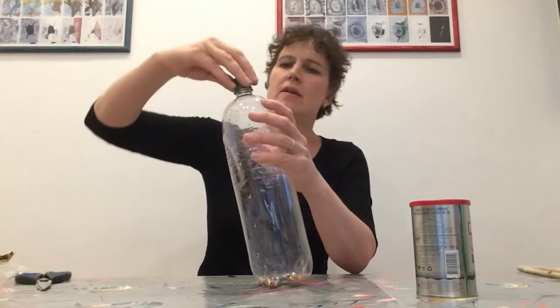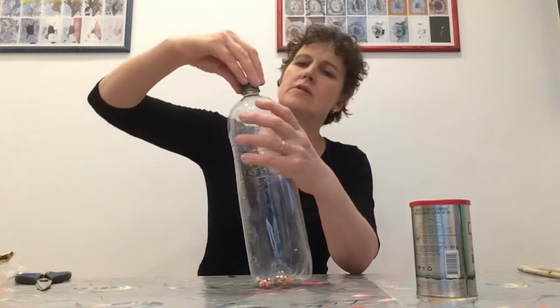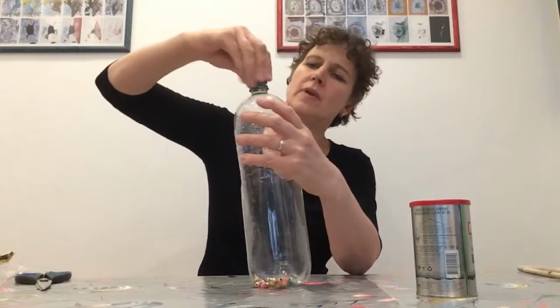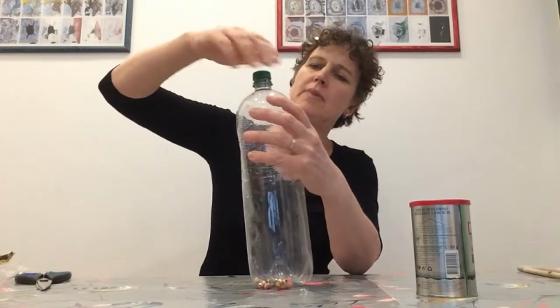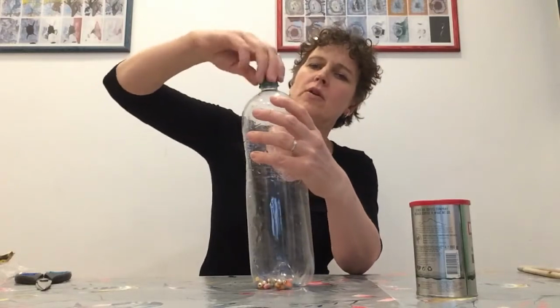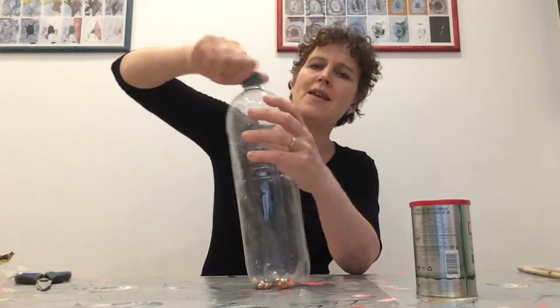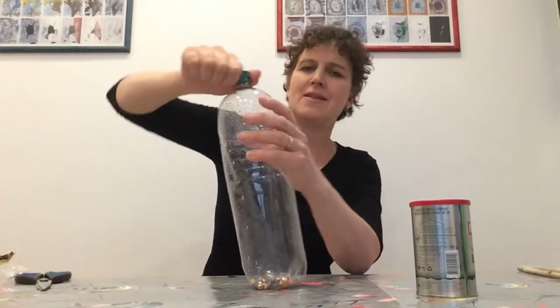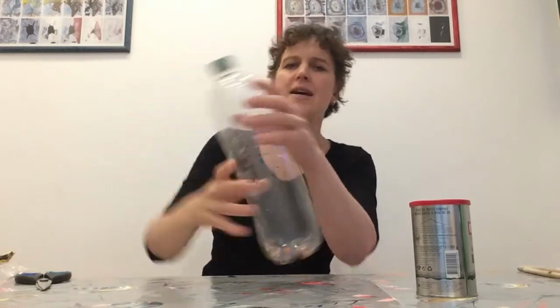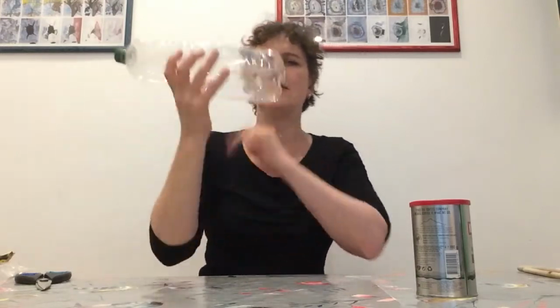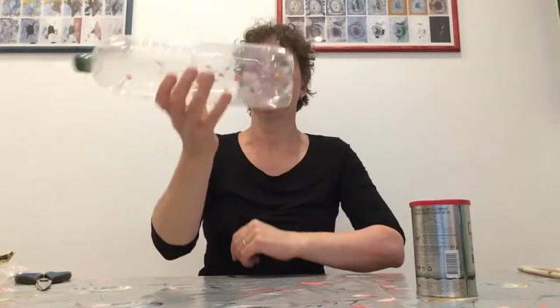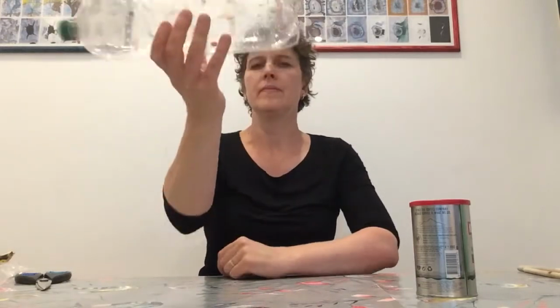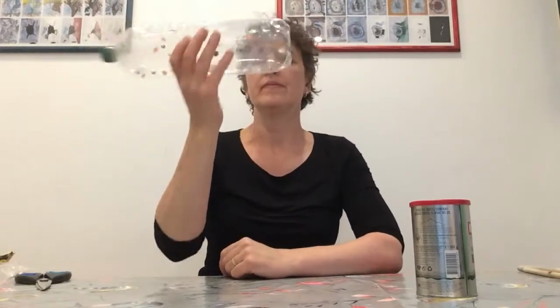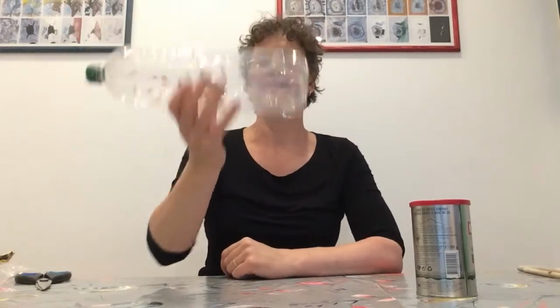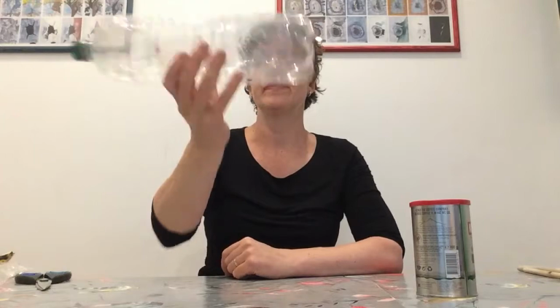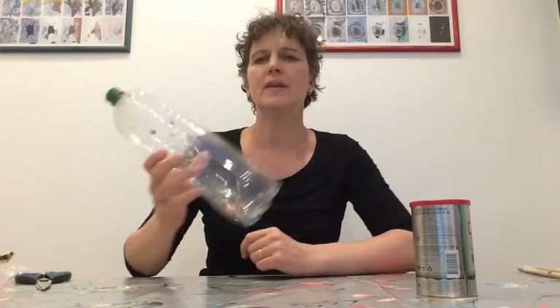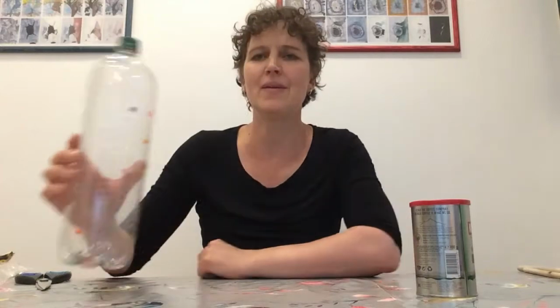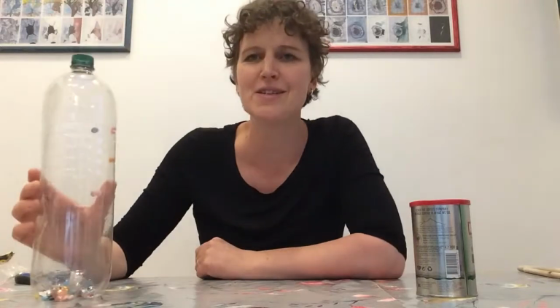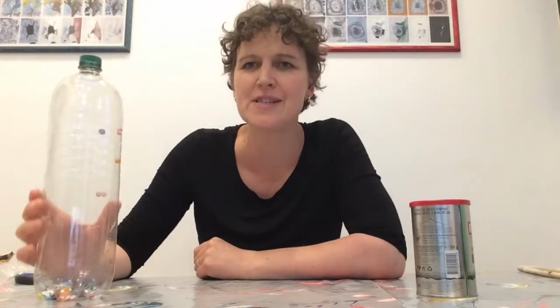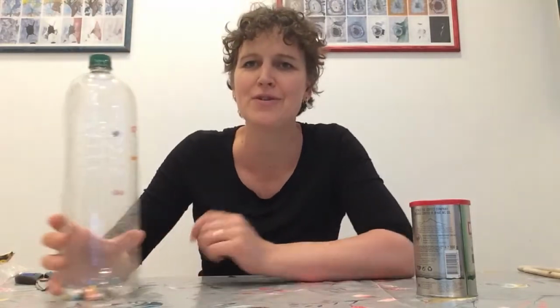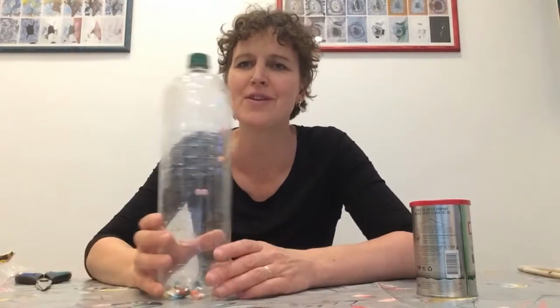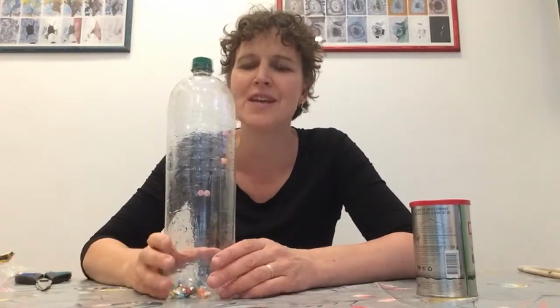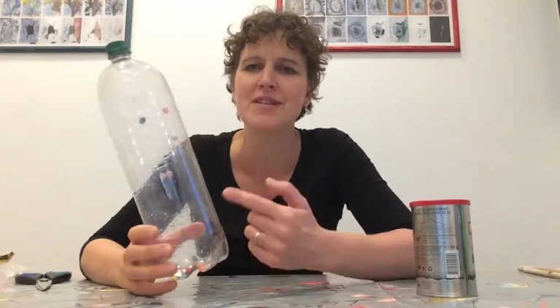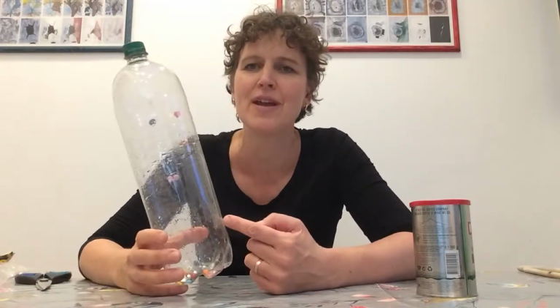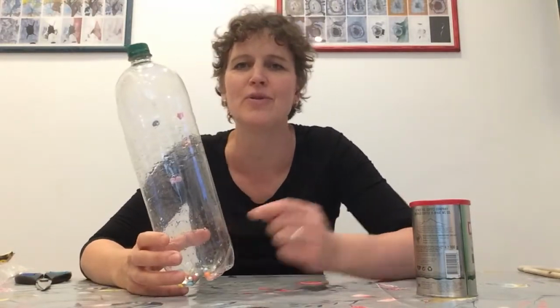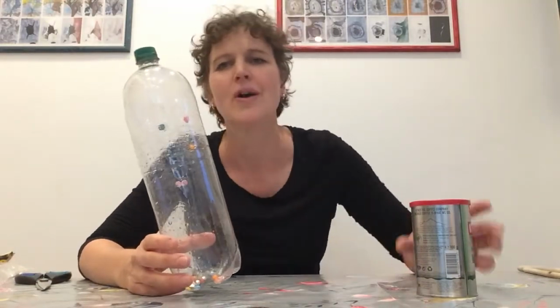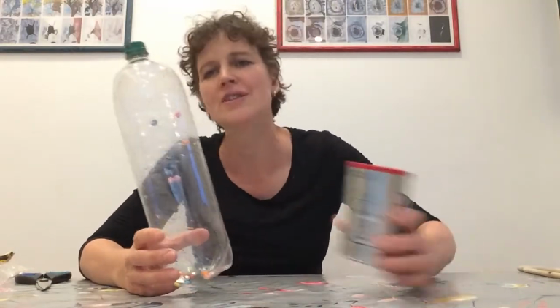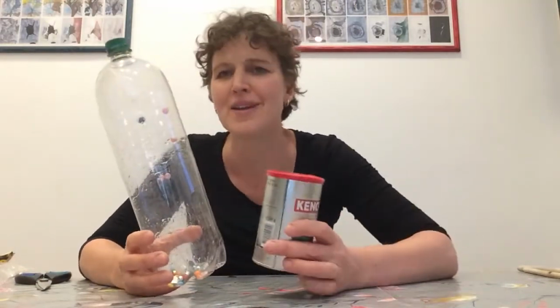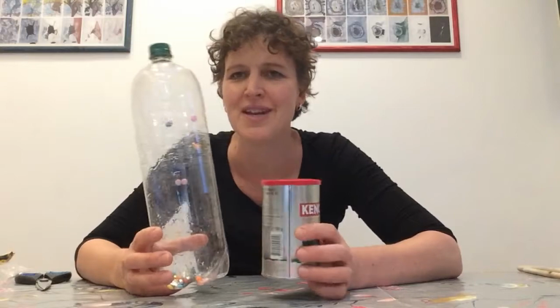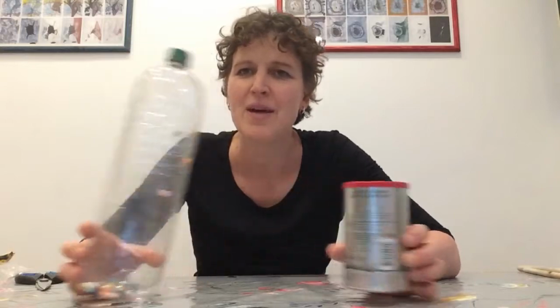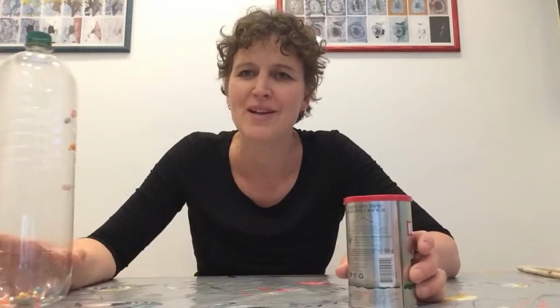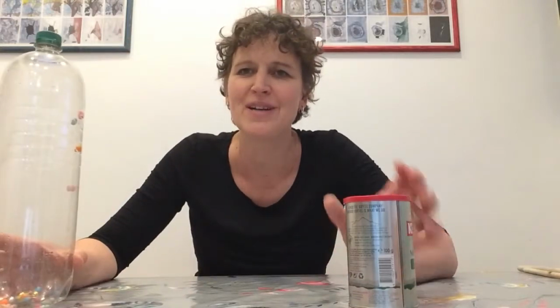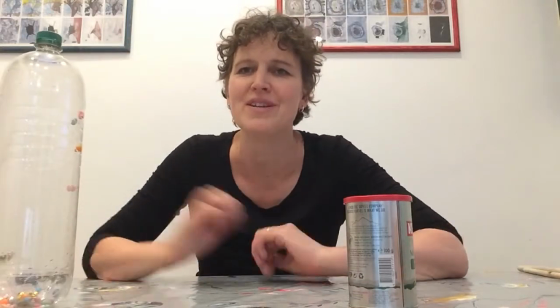I'm going to screw my lid back on again. That makes a different sound. You could also go to town and decorate your bottle or decorate your tin and make it look really pretty.